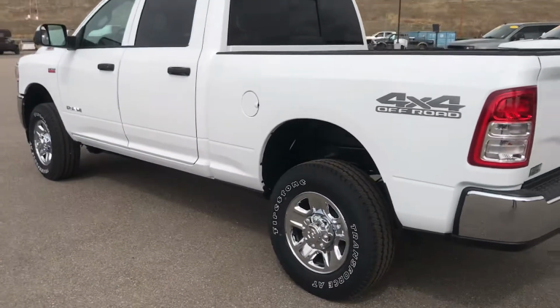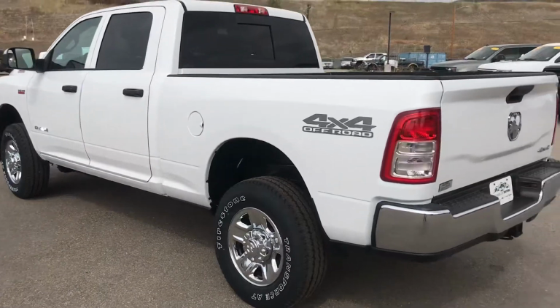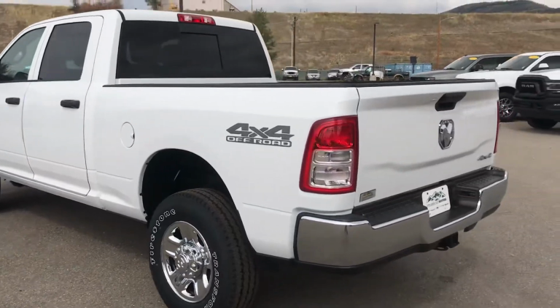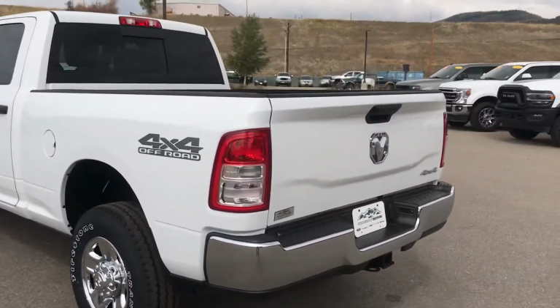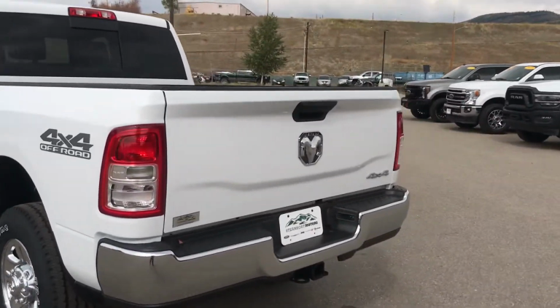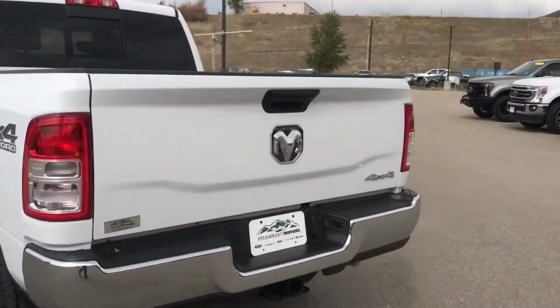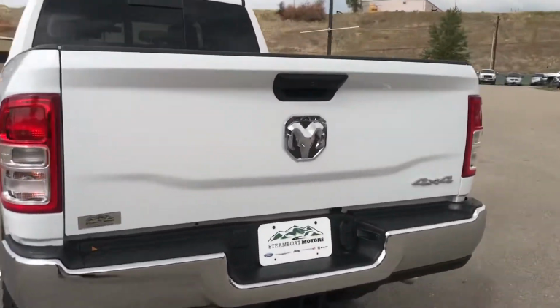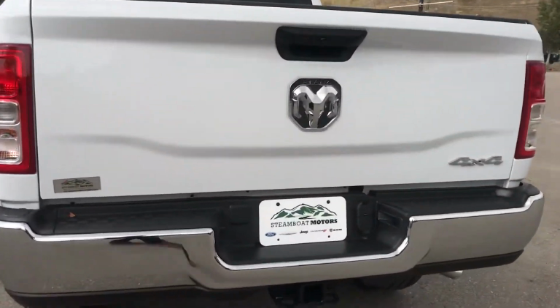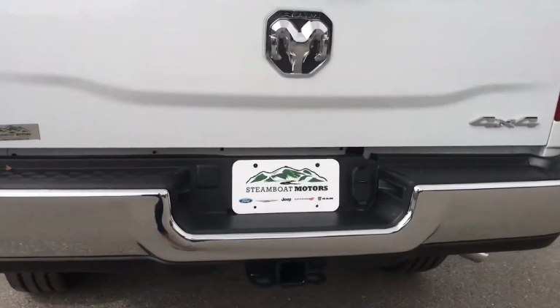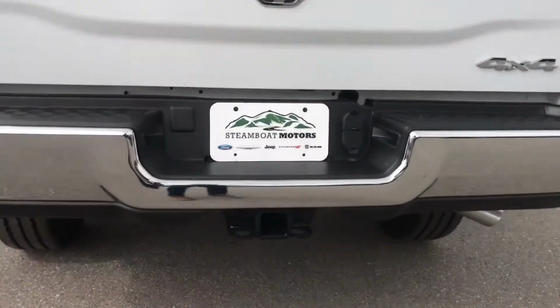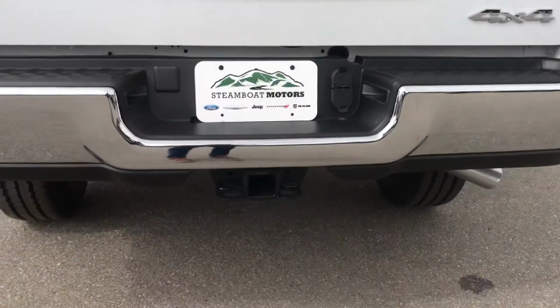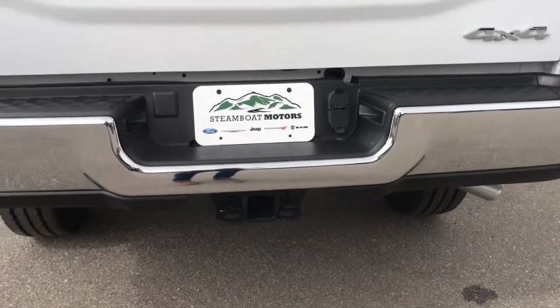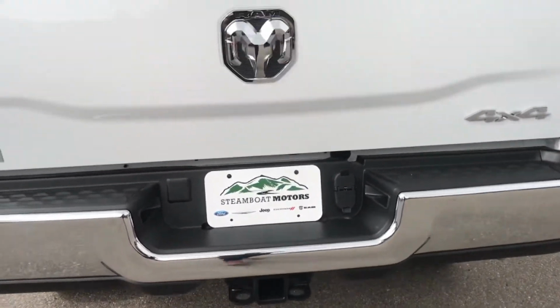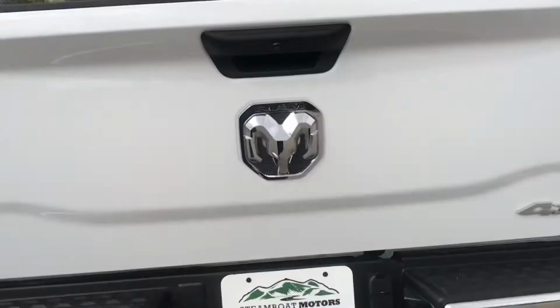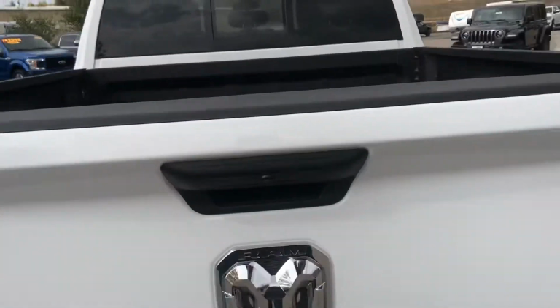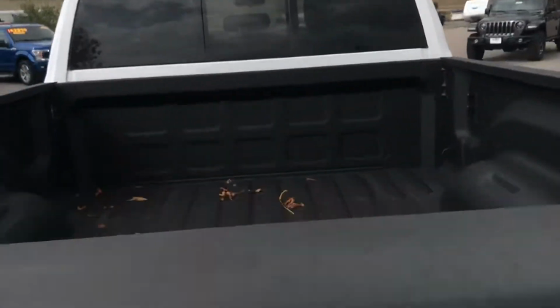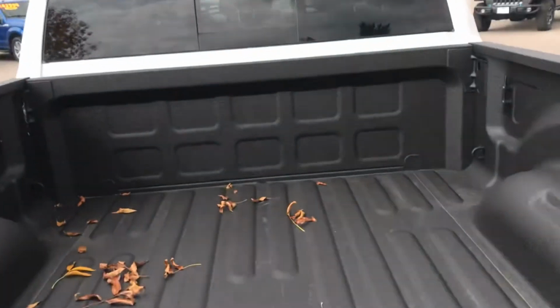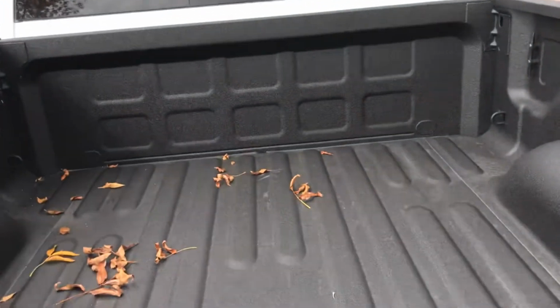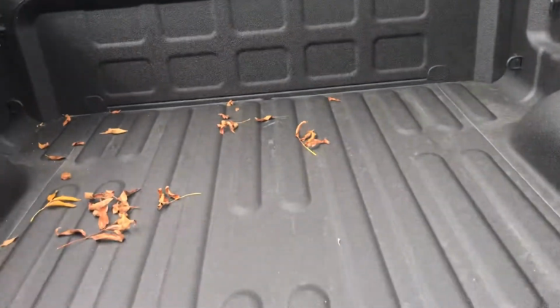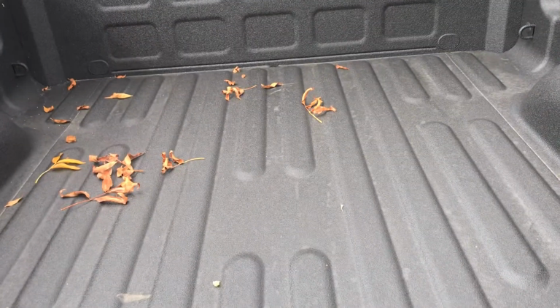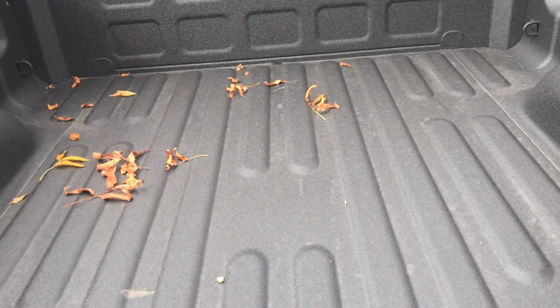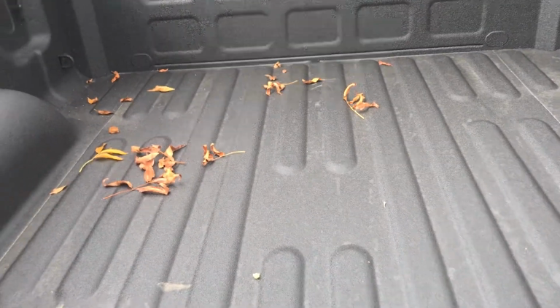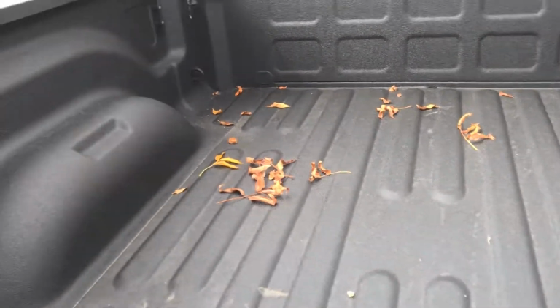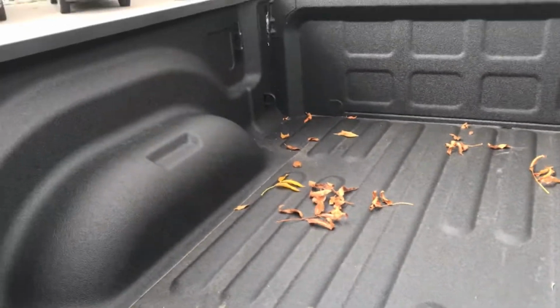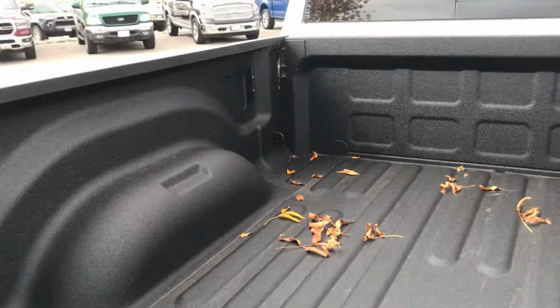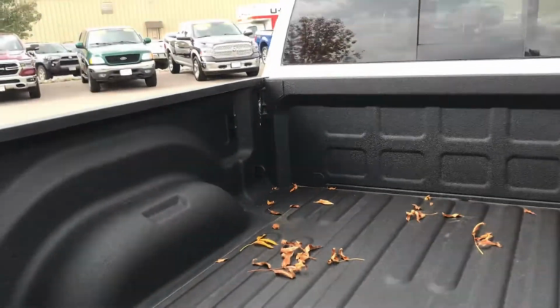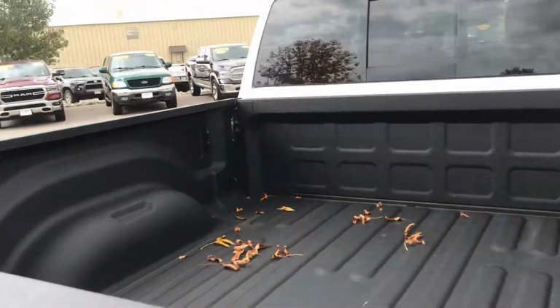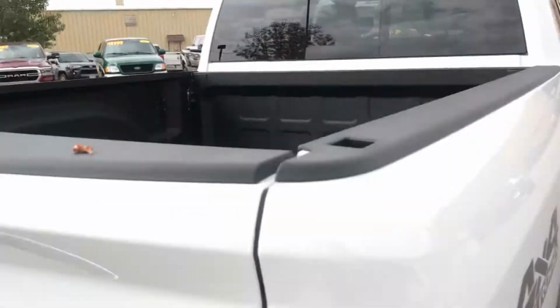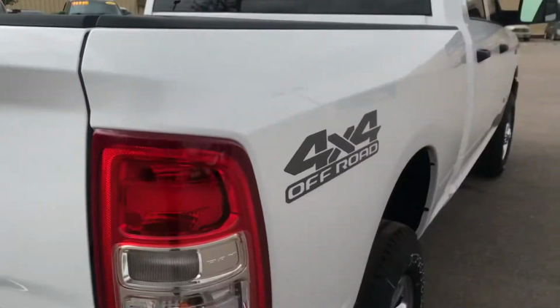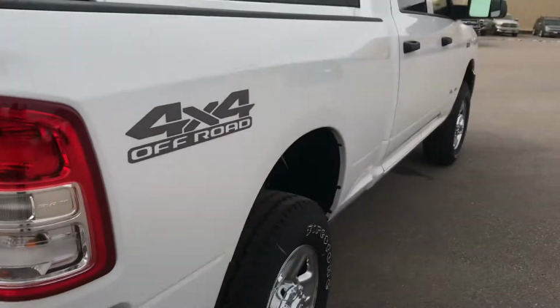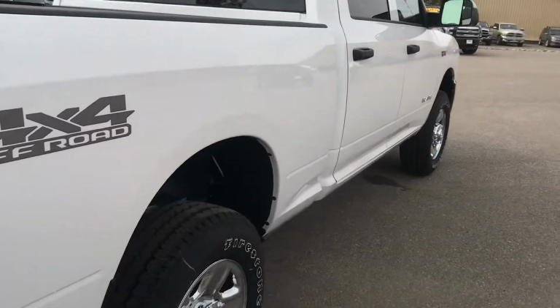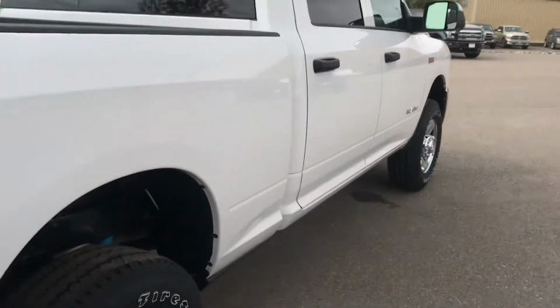Very handsome truck, white in color. It is a work truck — you've got a heavy-duty tow package built right into this one, and it also comes with the sprayed-in bed liner and some cargo management systems as well.